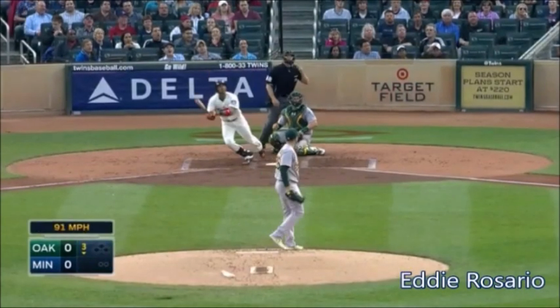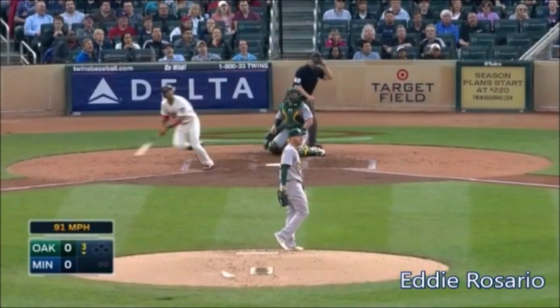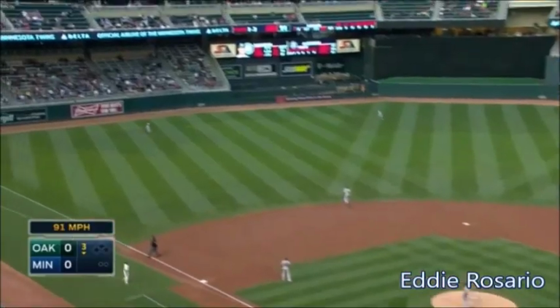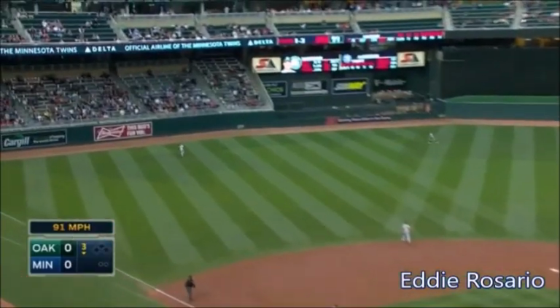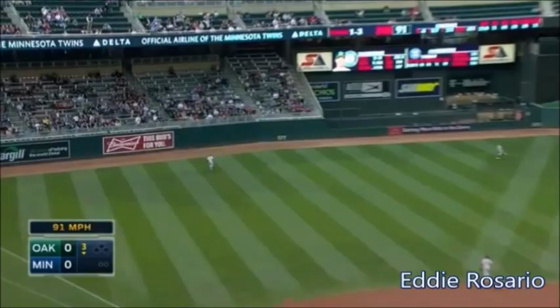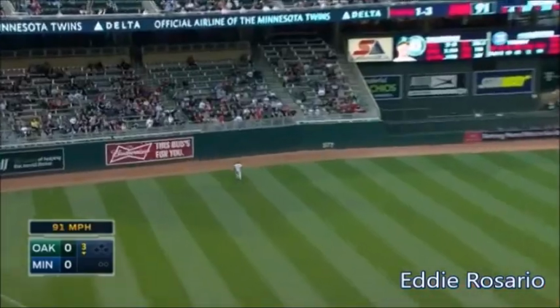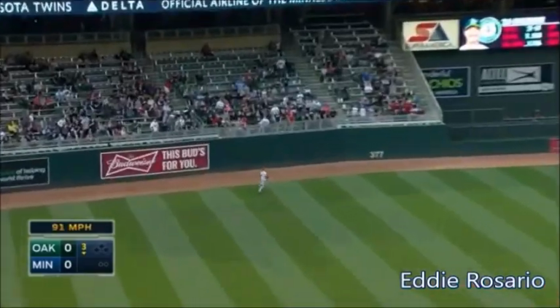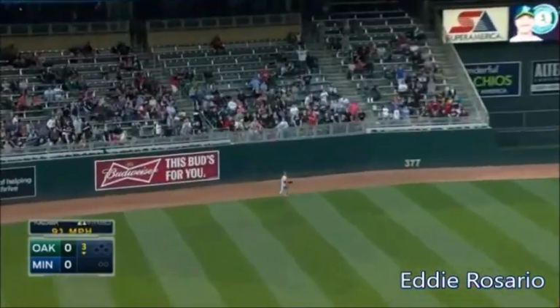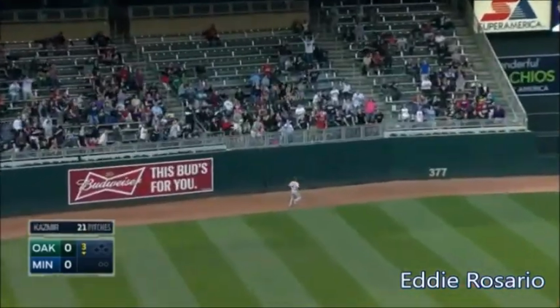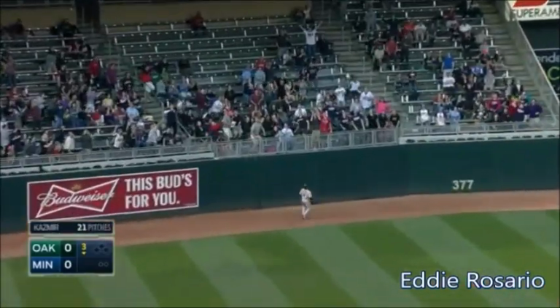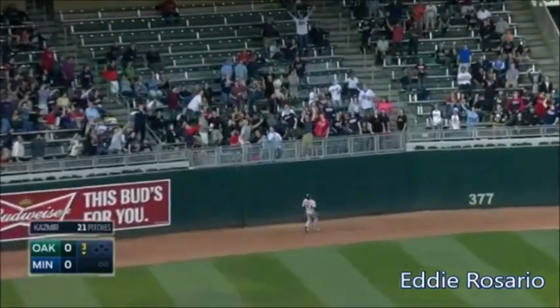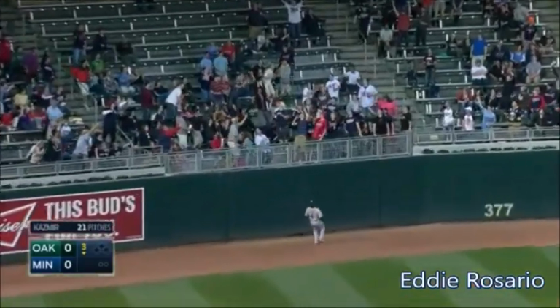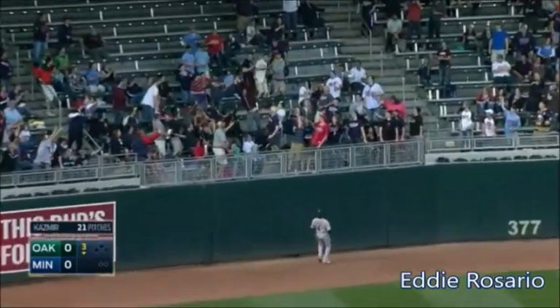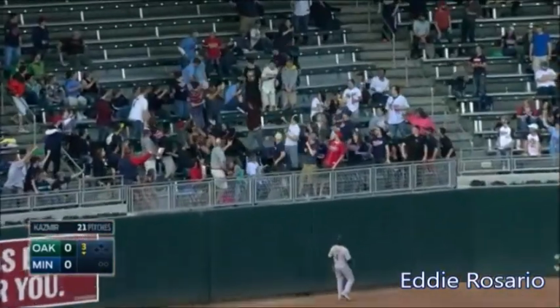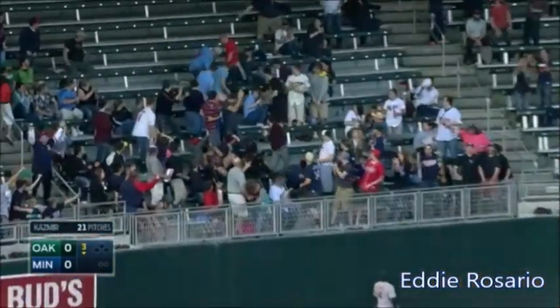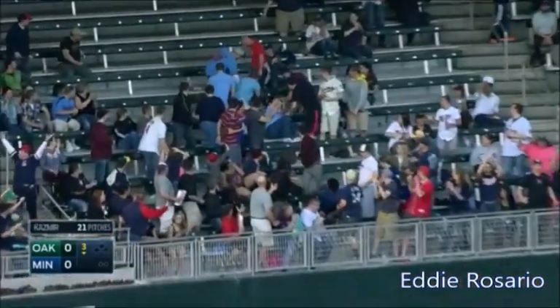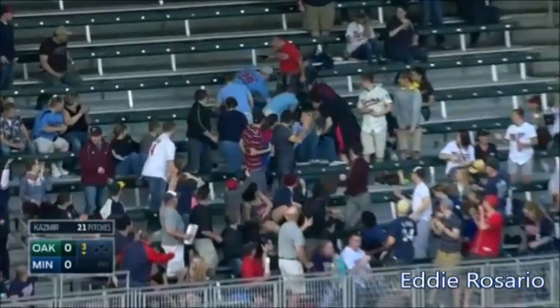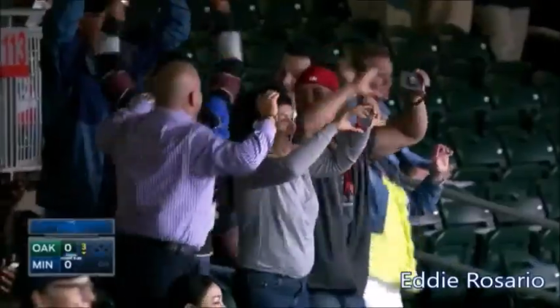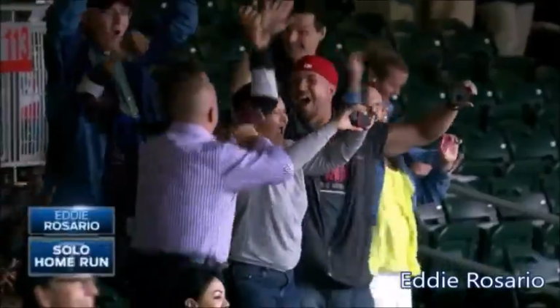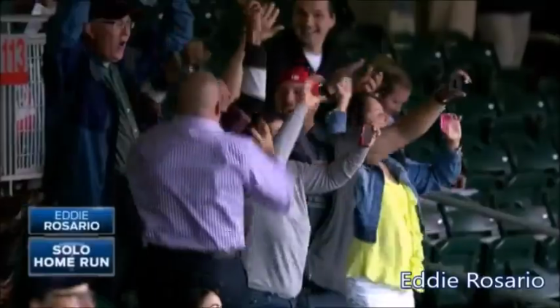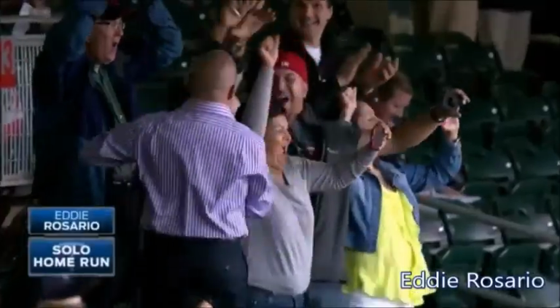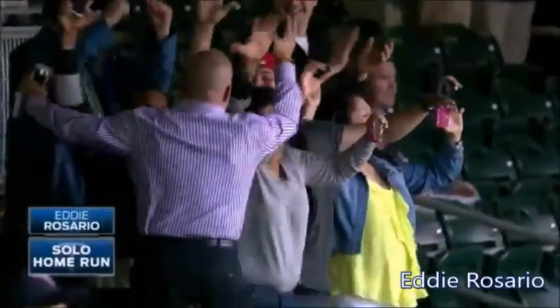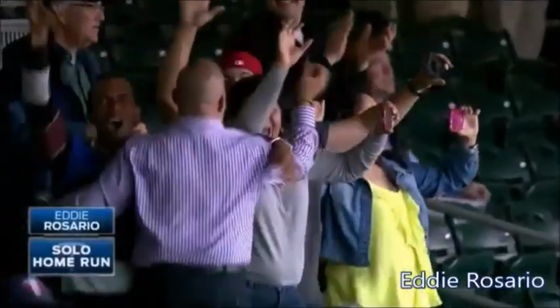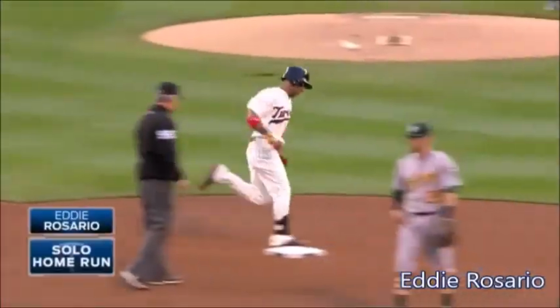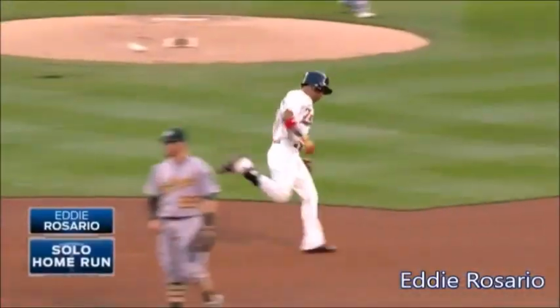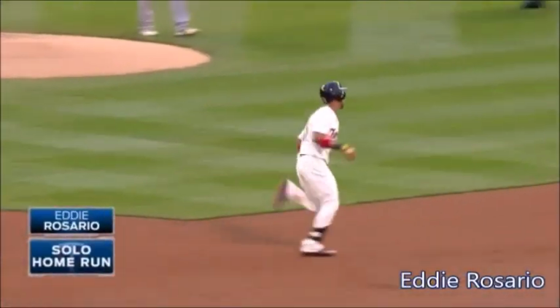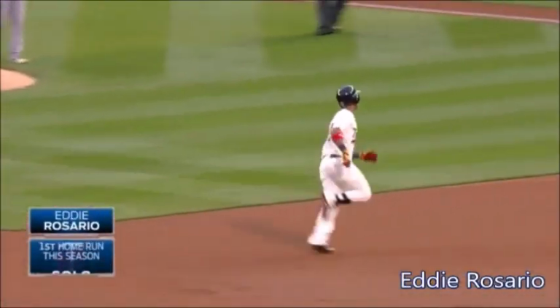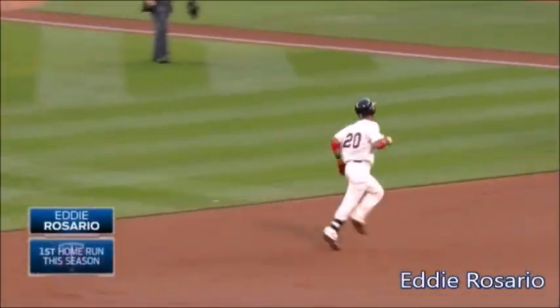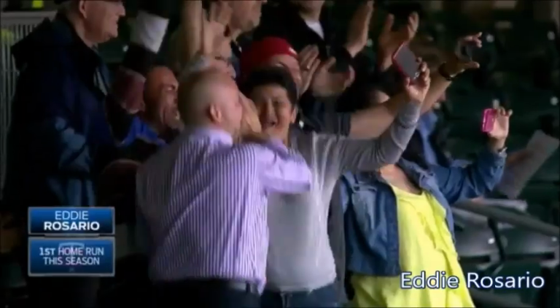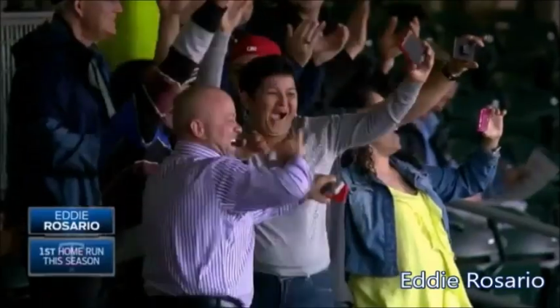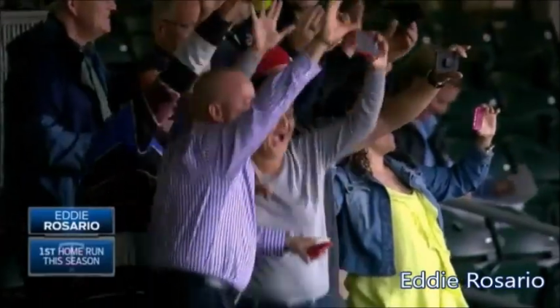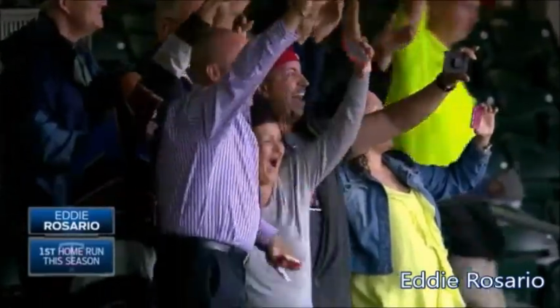Drive to left field. This is back. This is gone. Unbelievable.